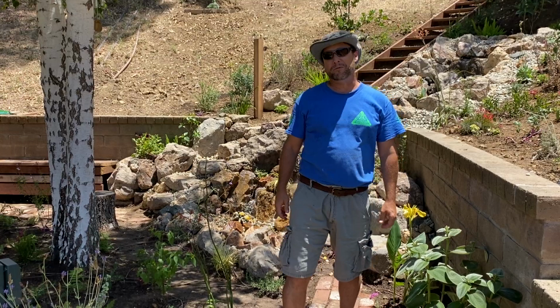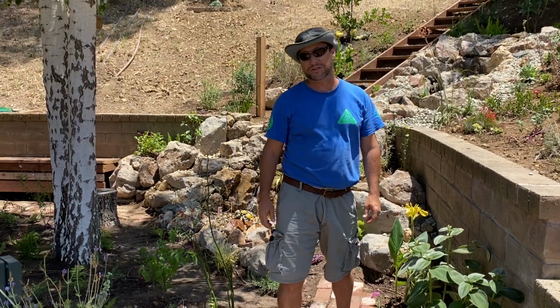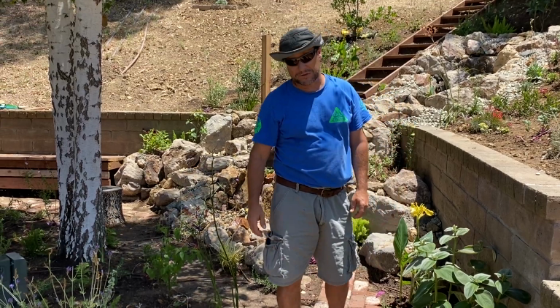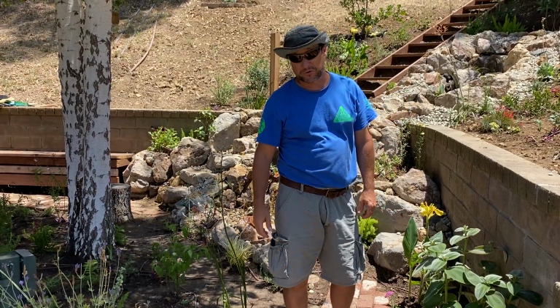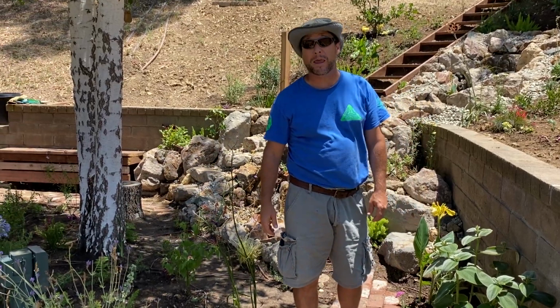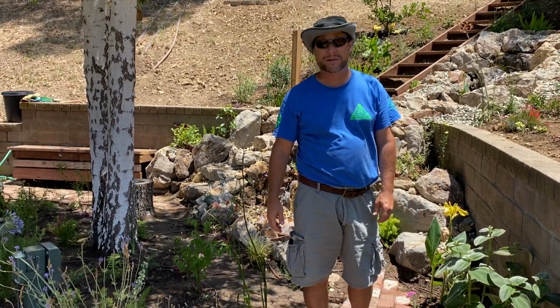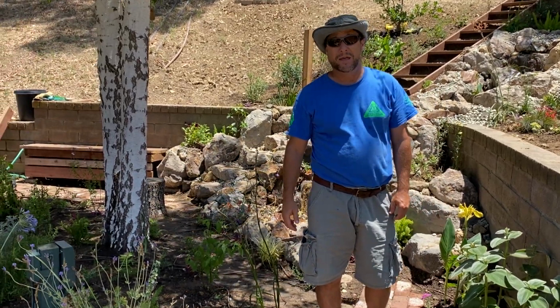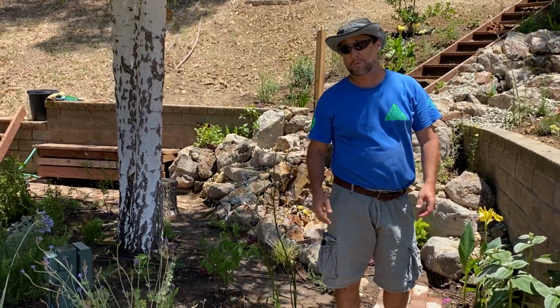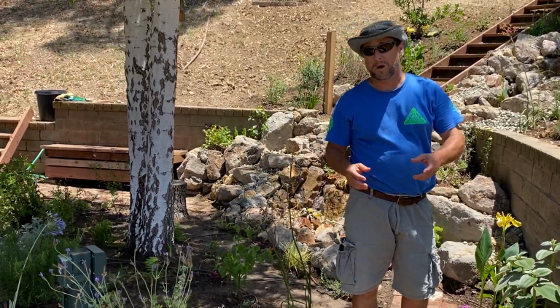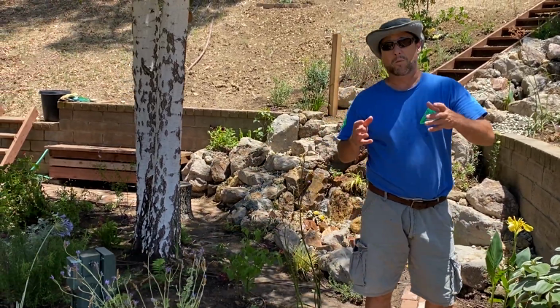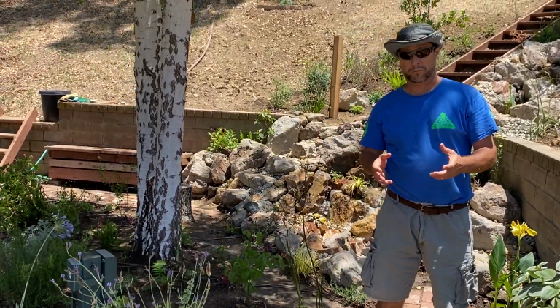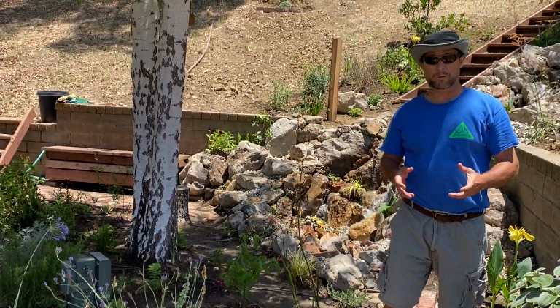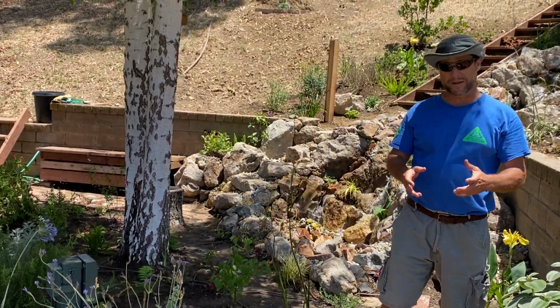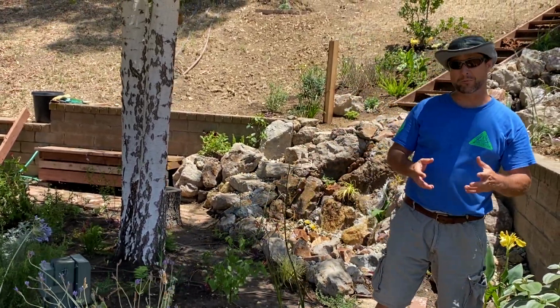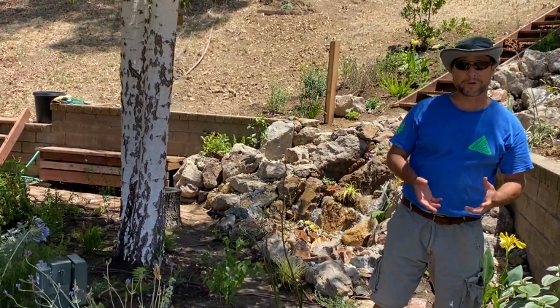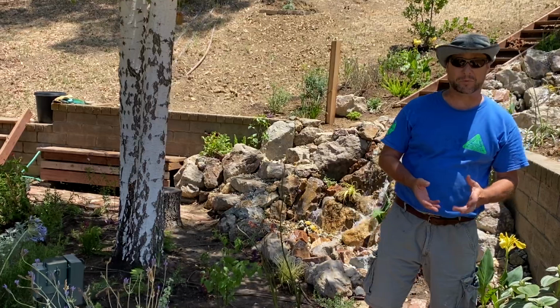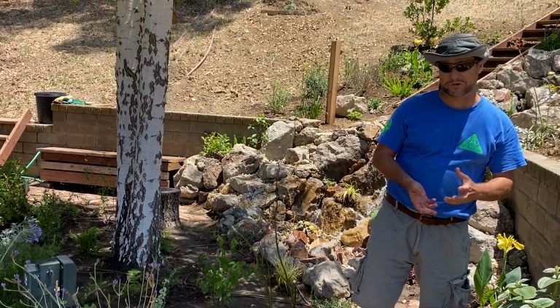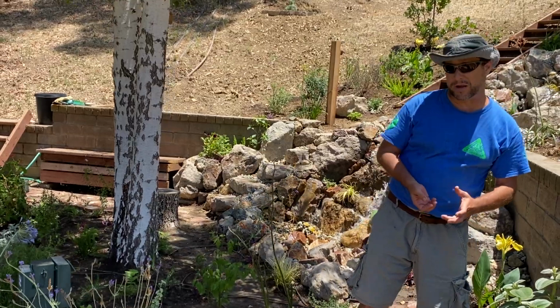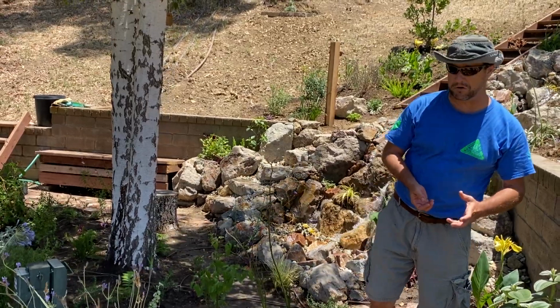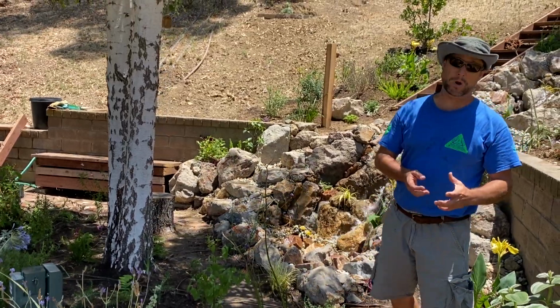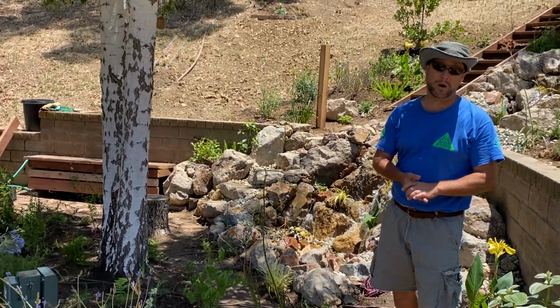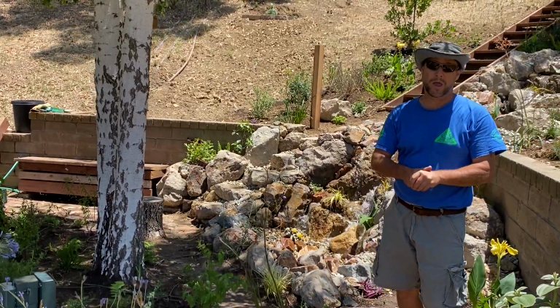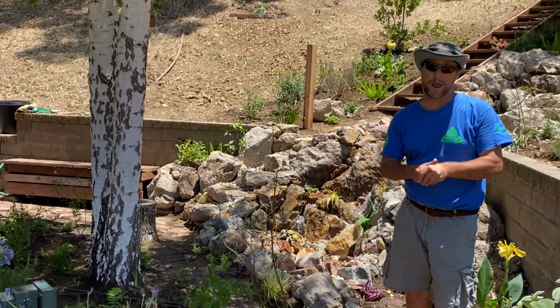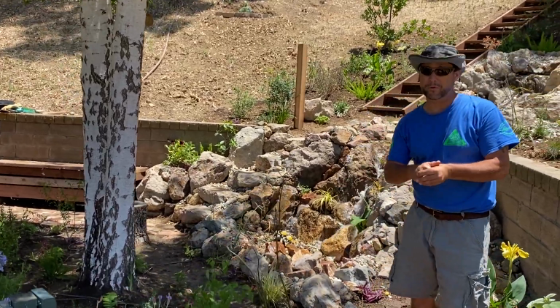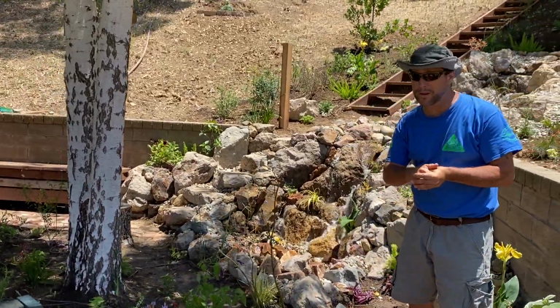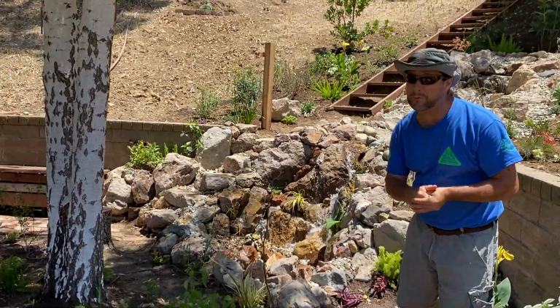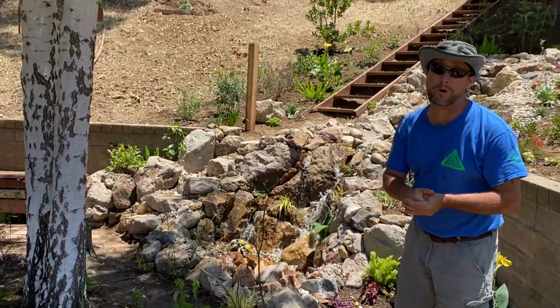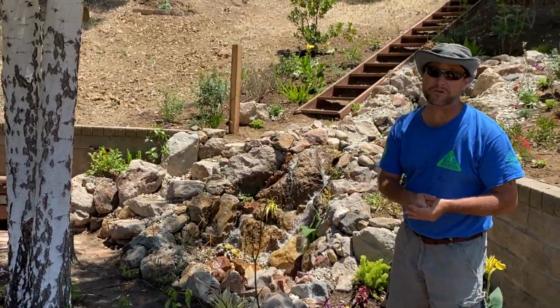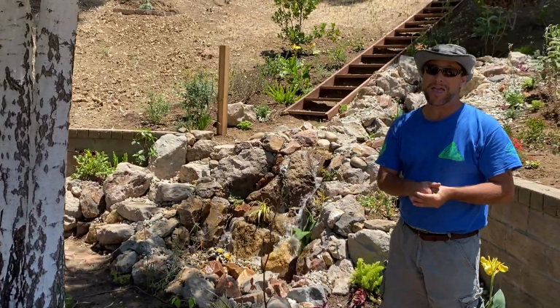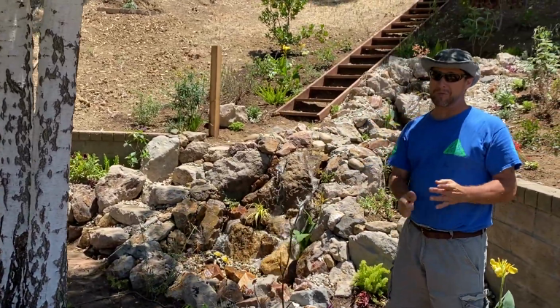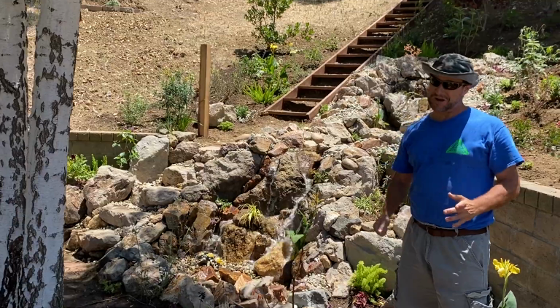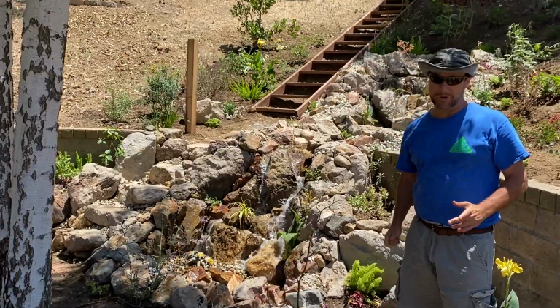Hello my friends, it's James here with Dreamscapes. This is one of our most recent pondless water features that we've just created out here in Newberry Park. We're absolutely in love with this water feature and can't wait to share it with you.